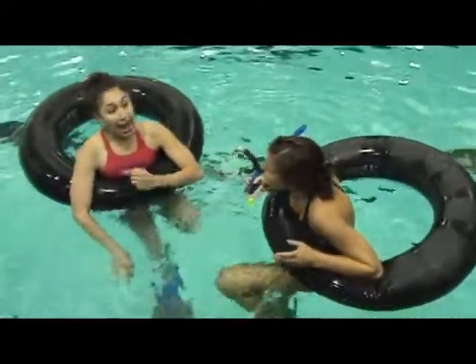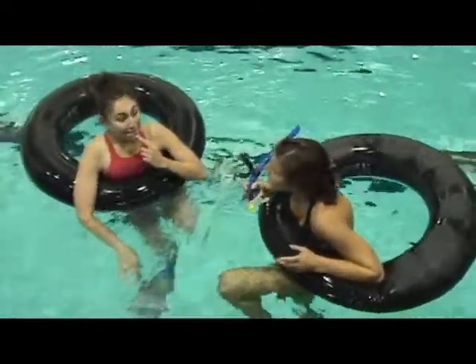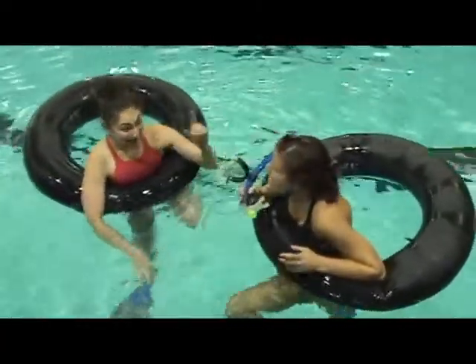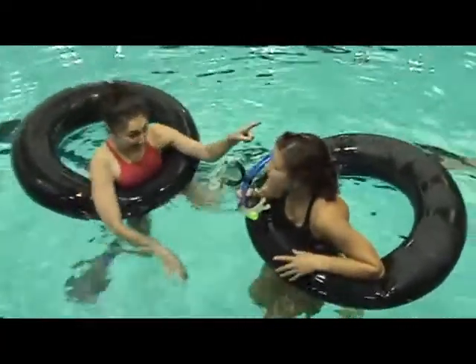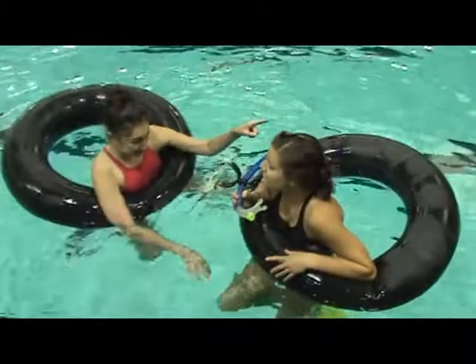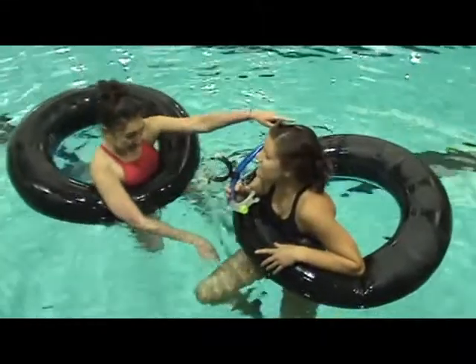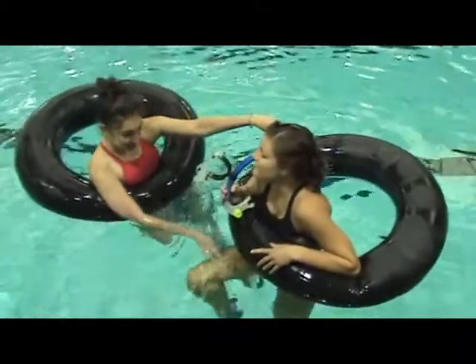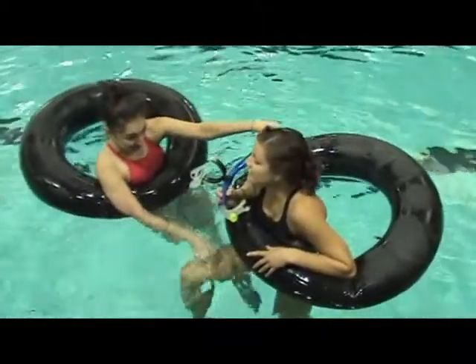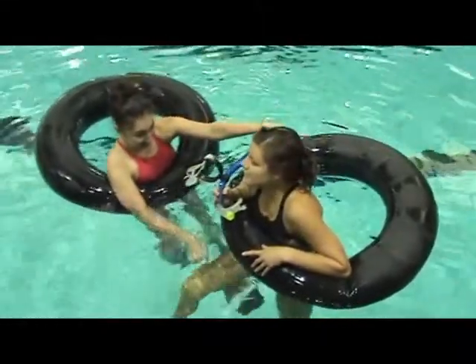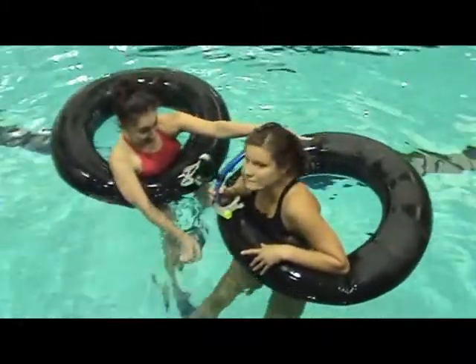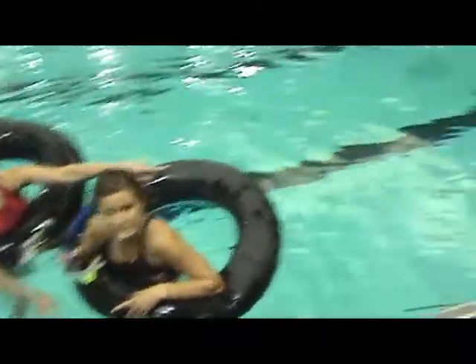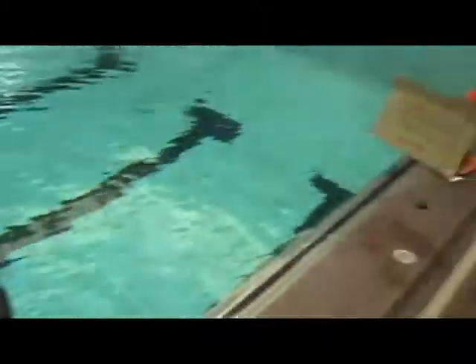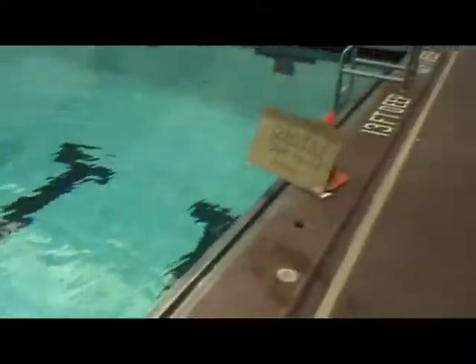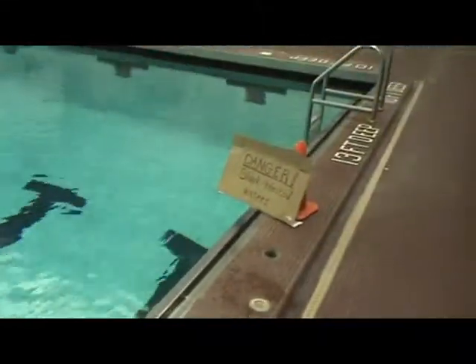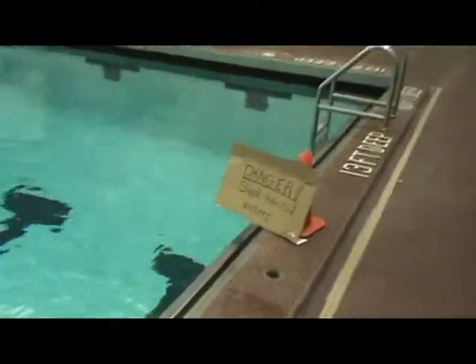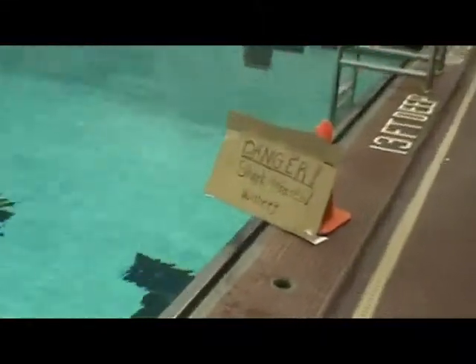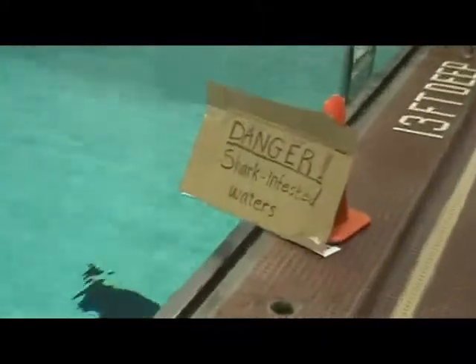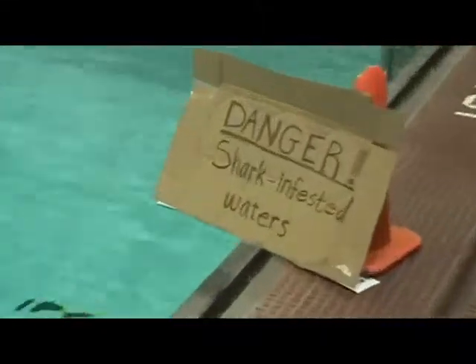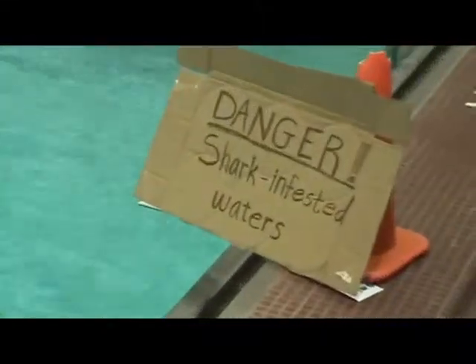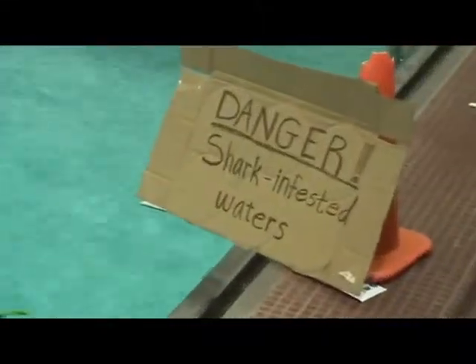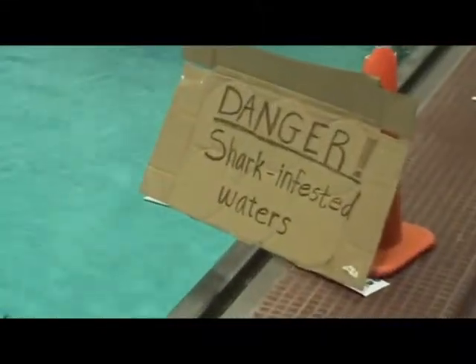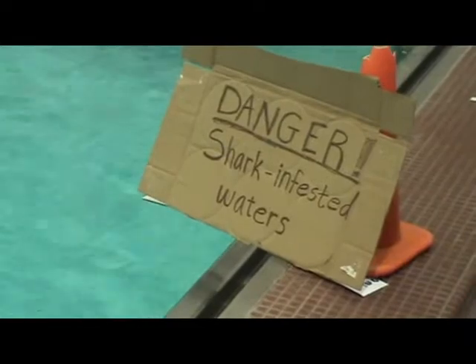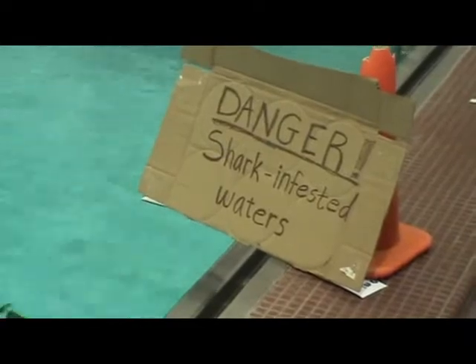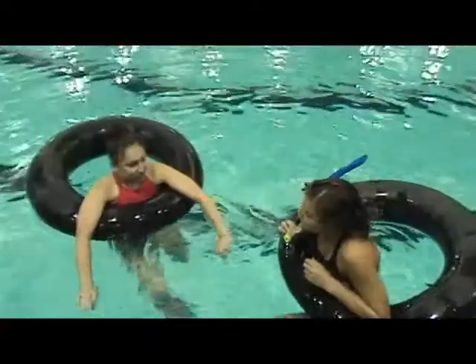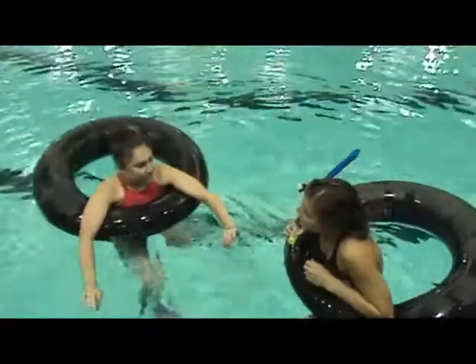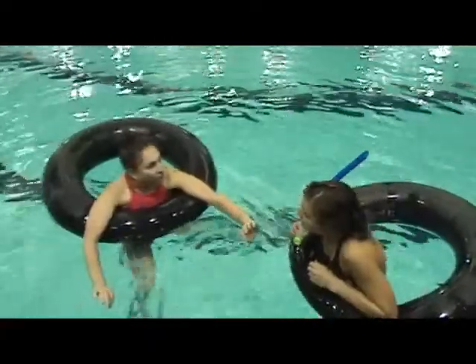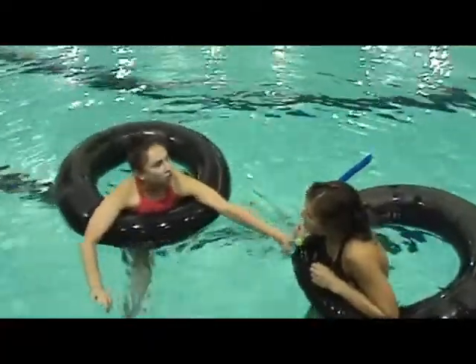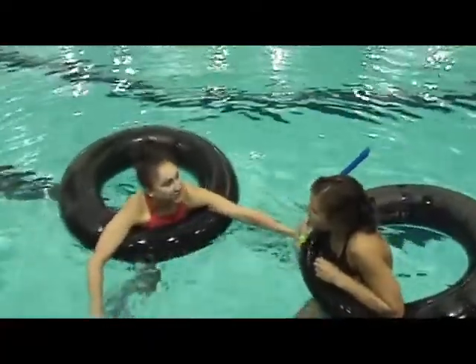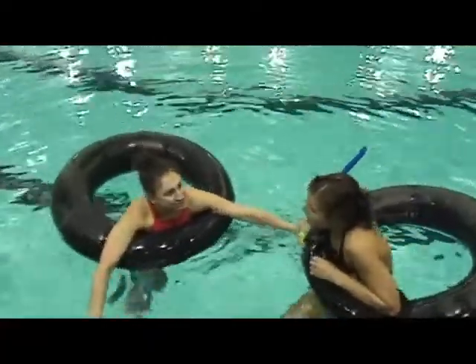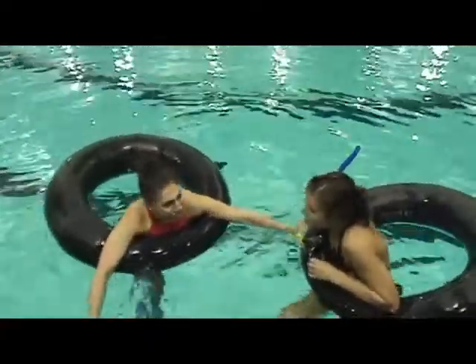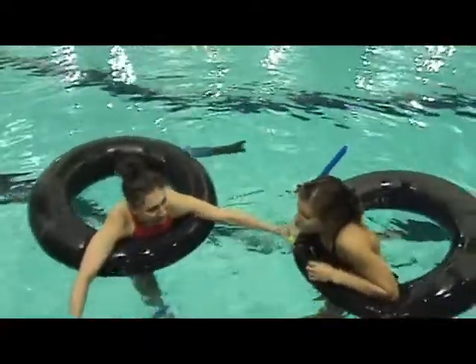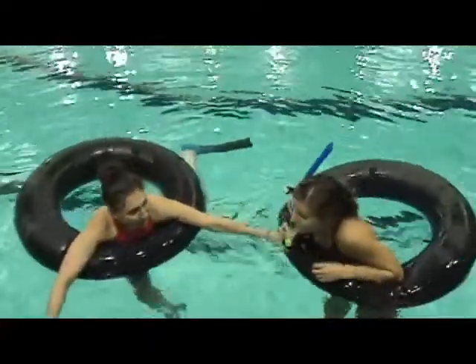It may have to do with that. Oh, look, here are two sharks now.